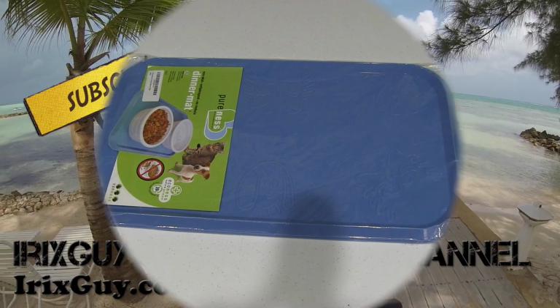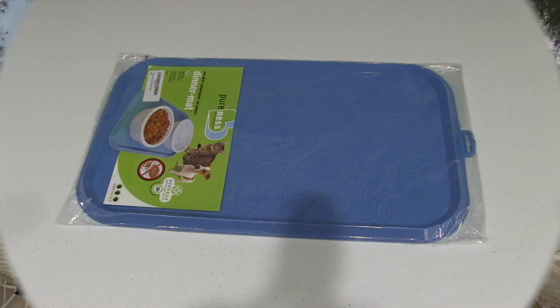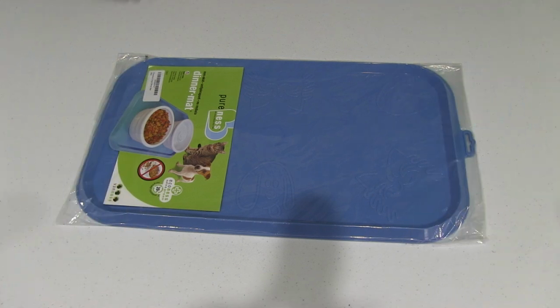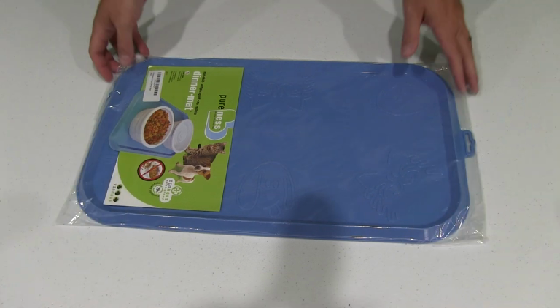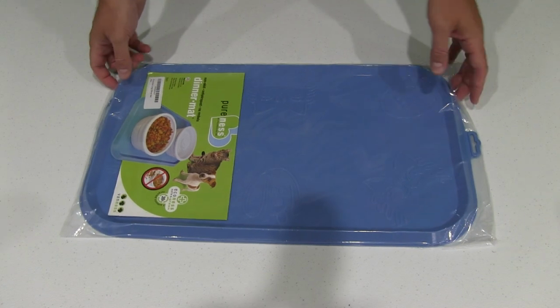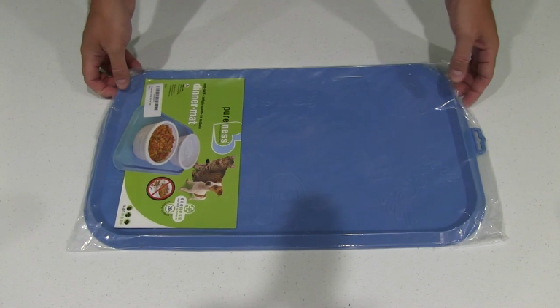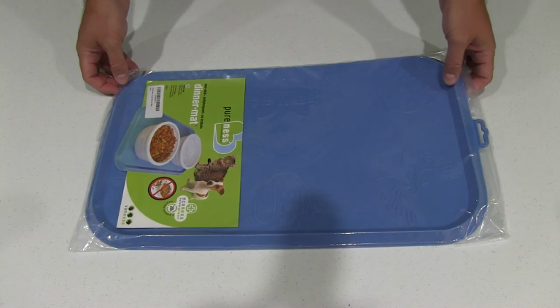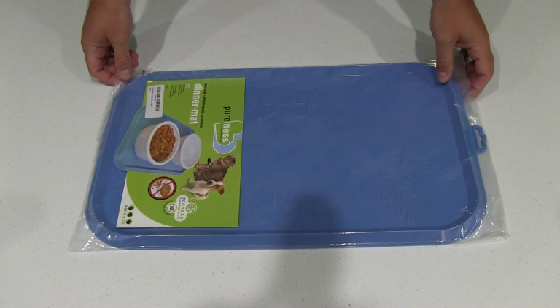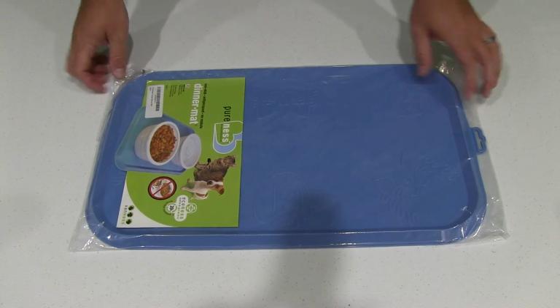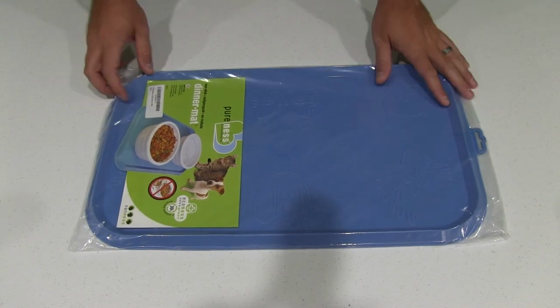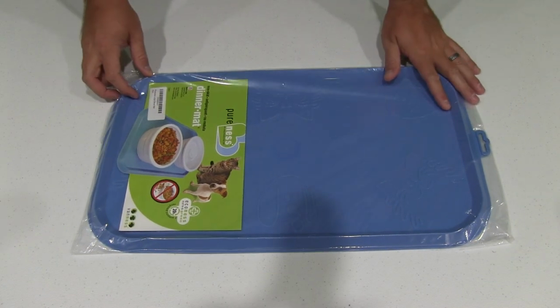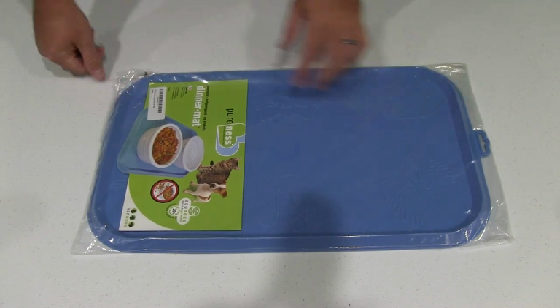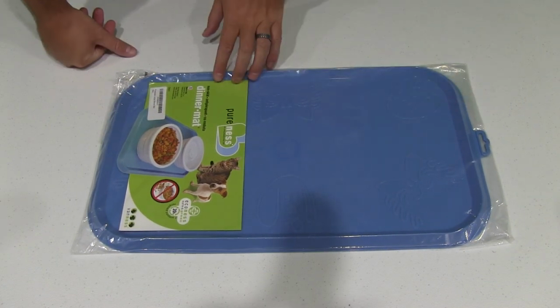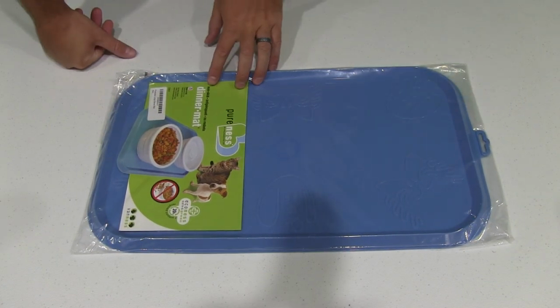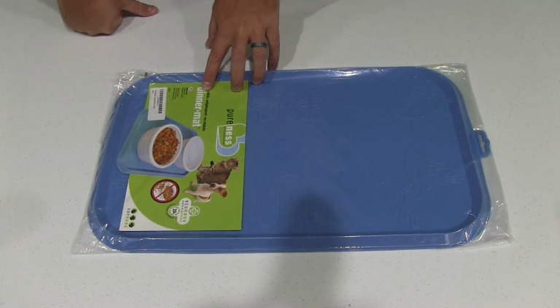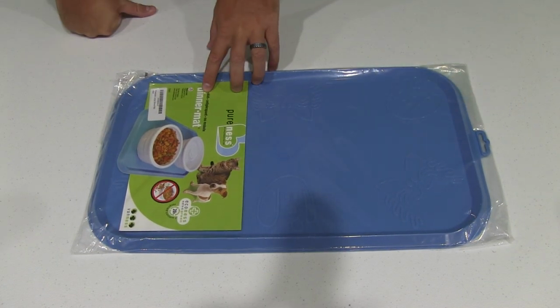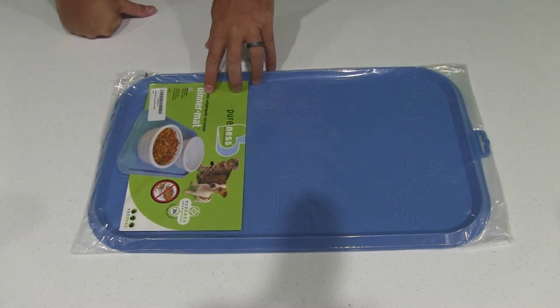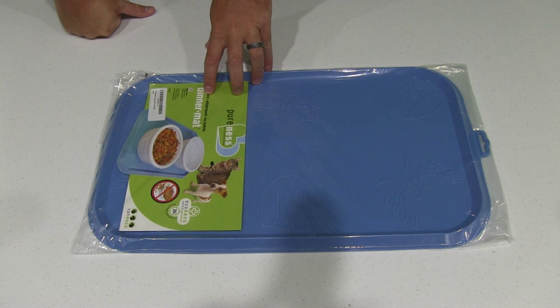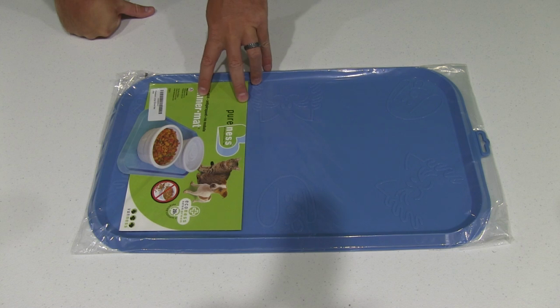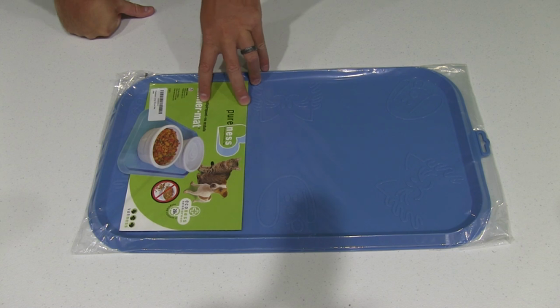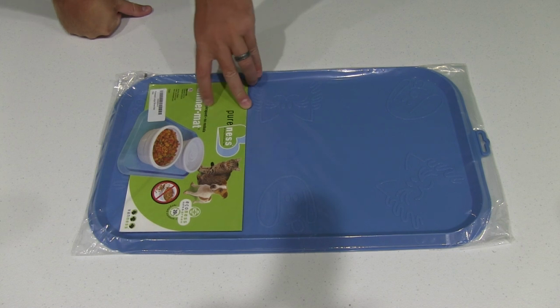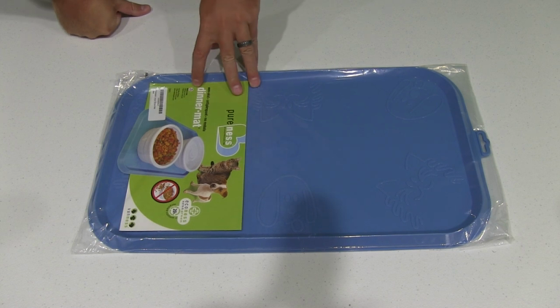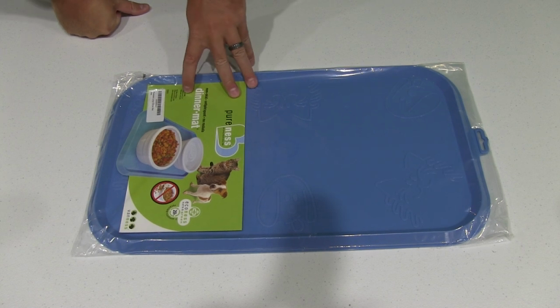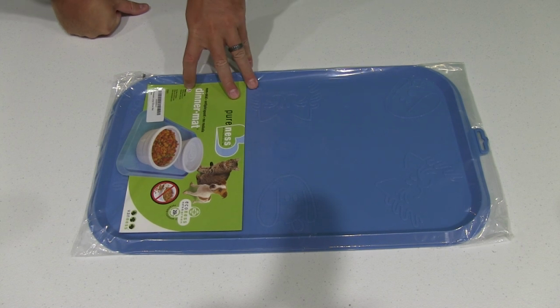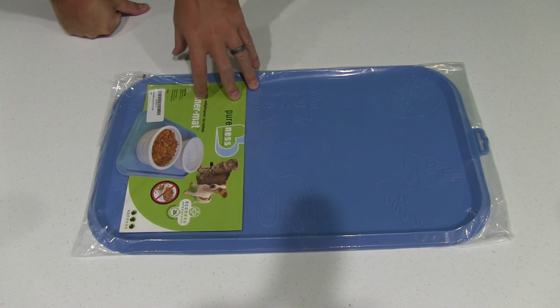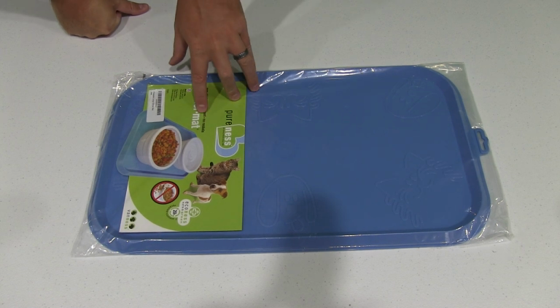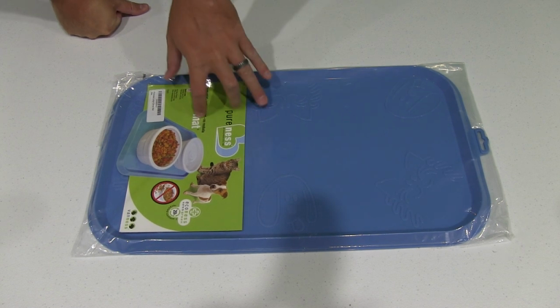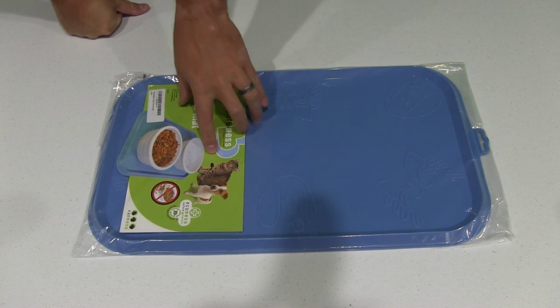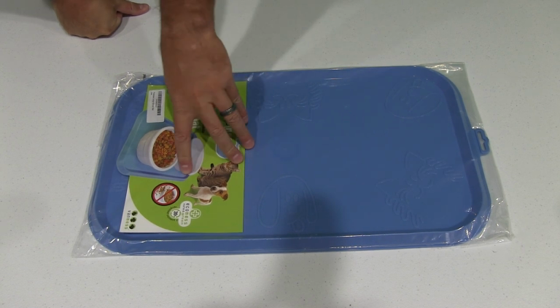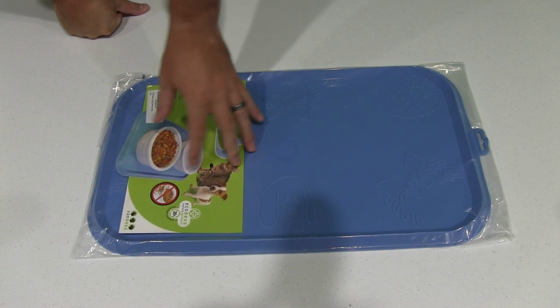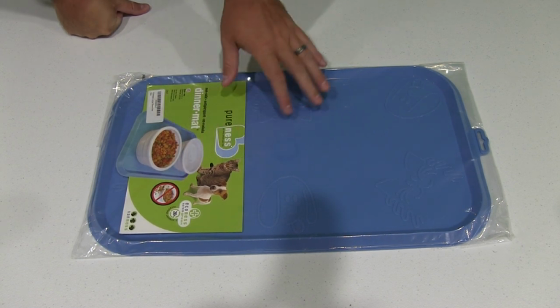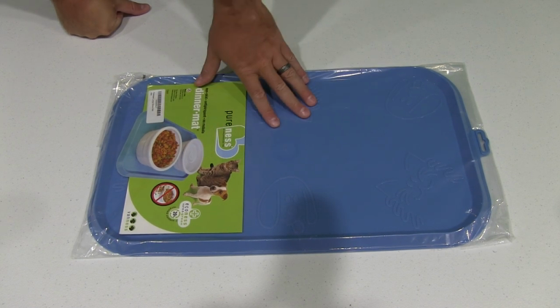Hey y'all, iRick Sky here back again with another unboxing video. Today I have the non-skid dinner mat for cats or dogs — I got it for a cat.